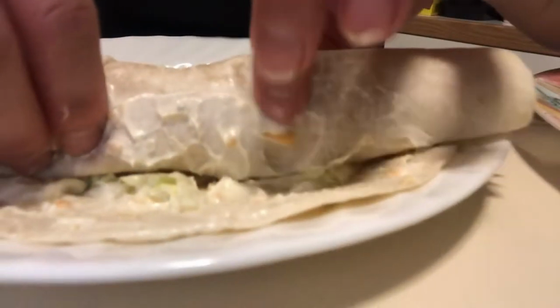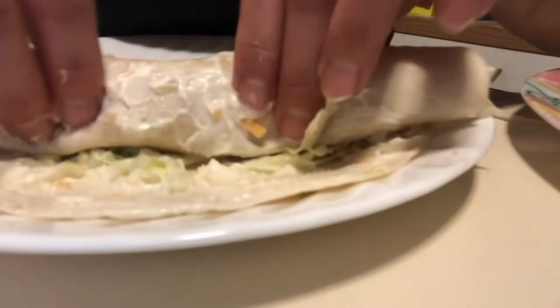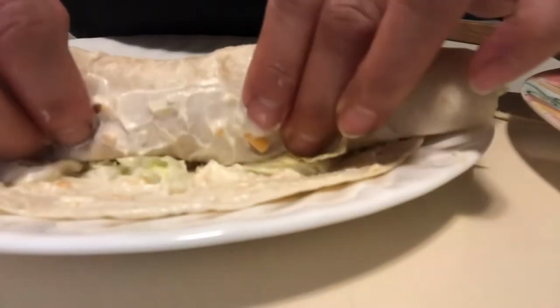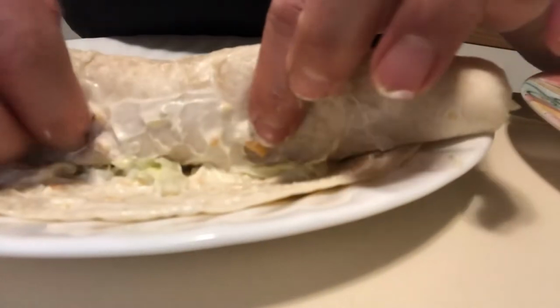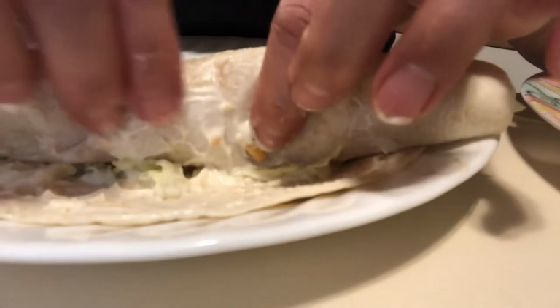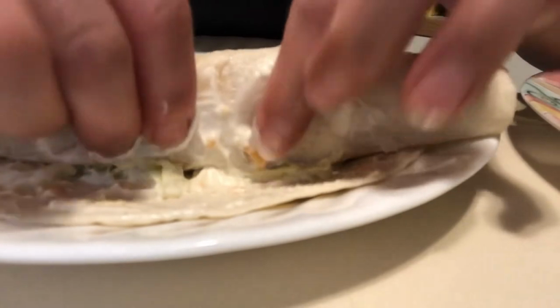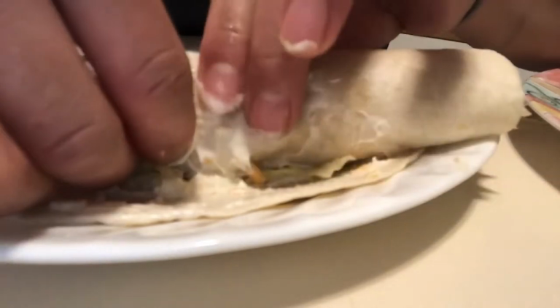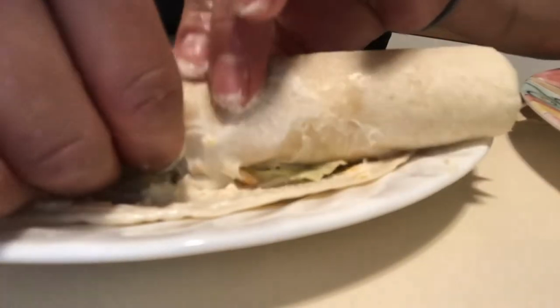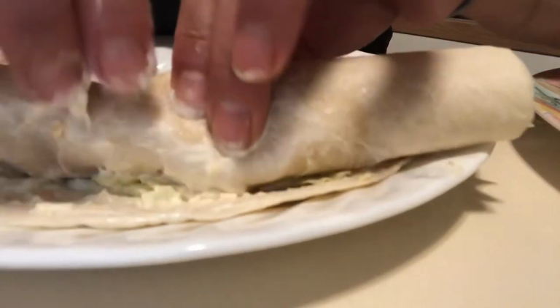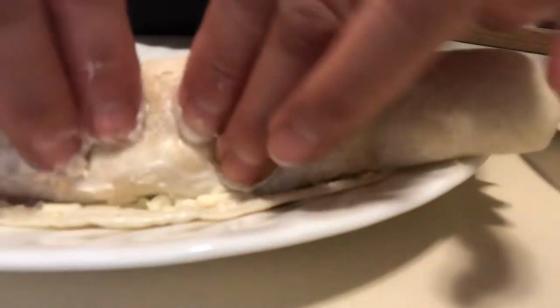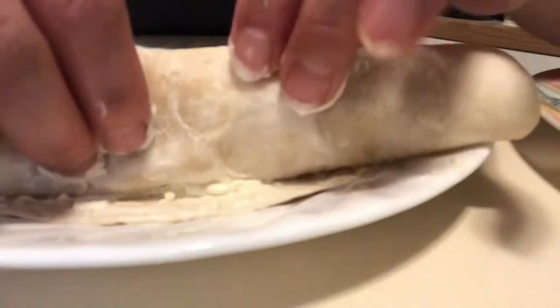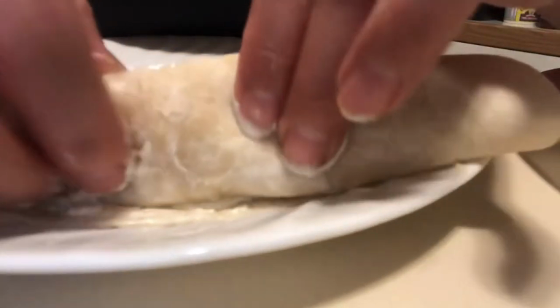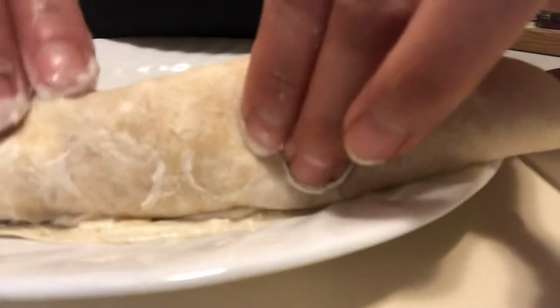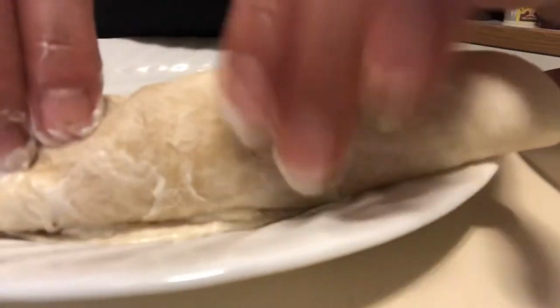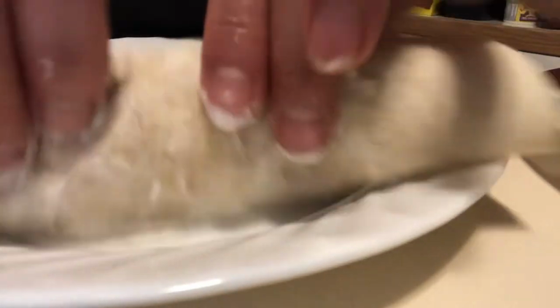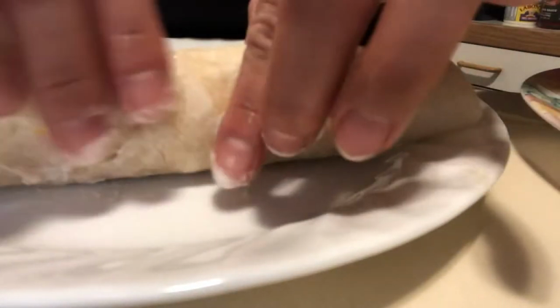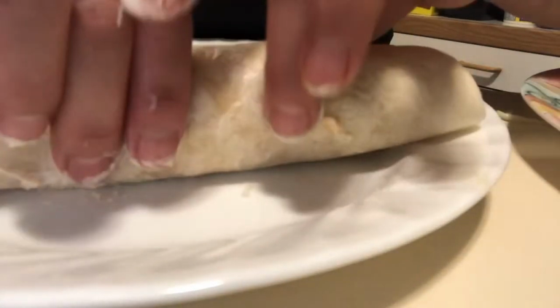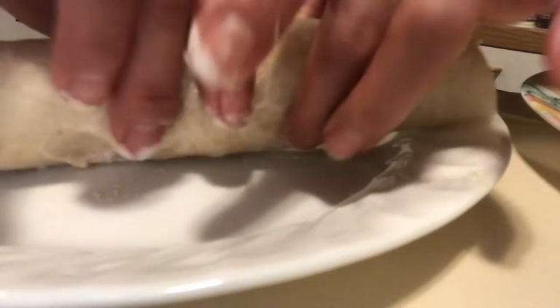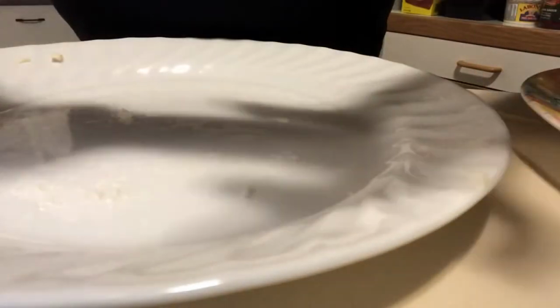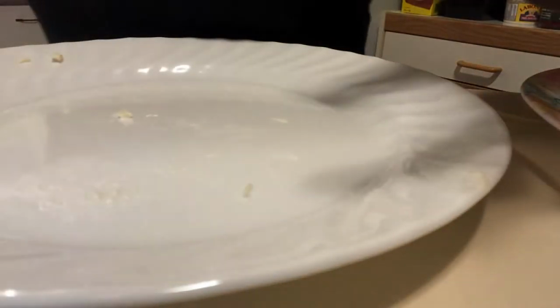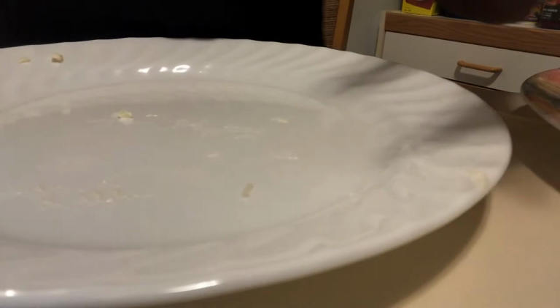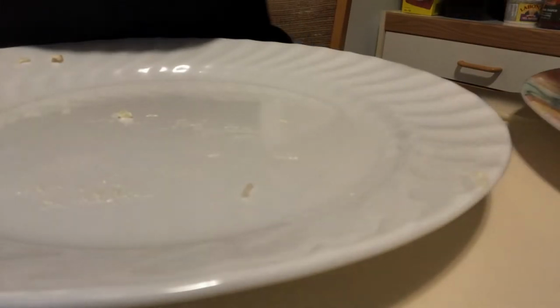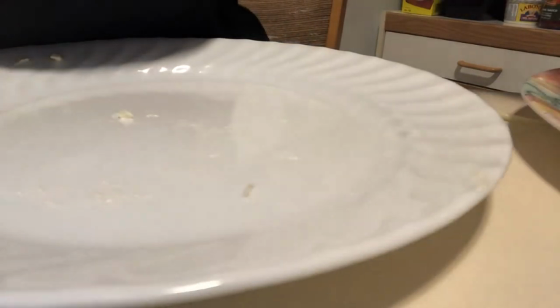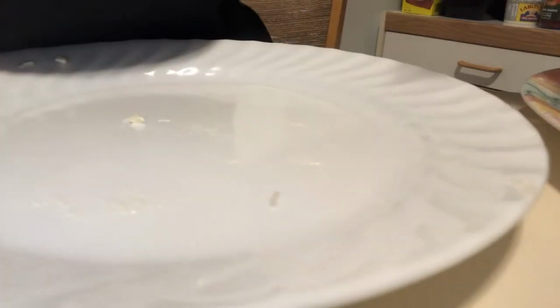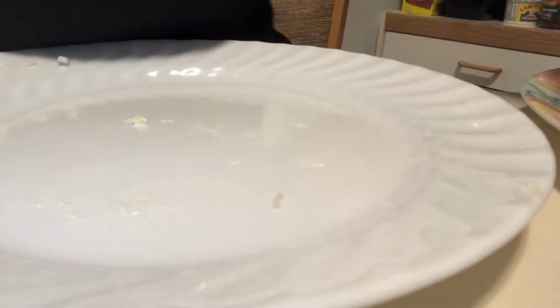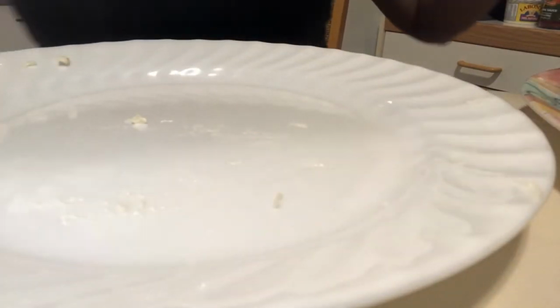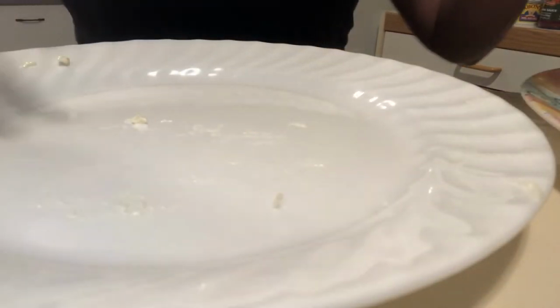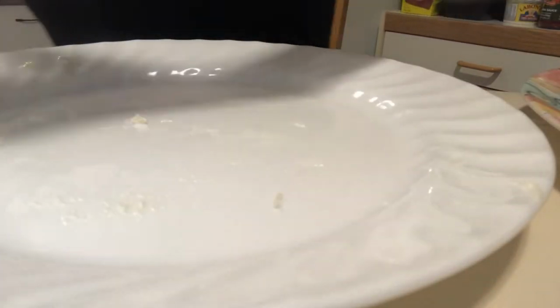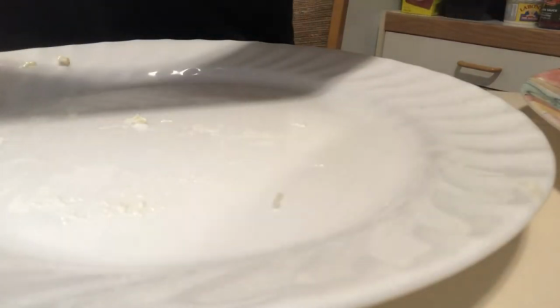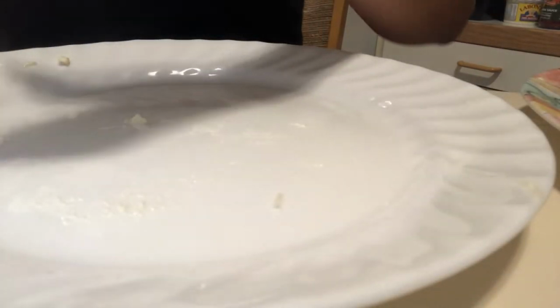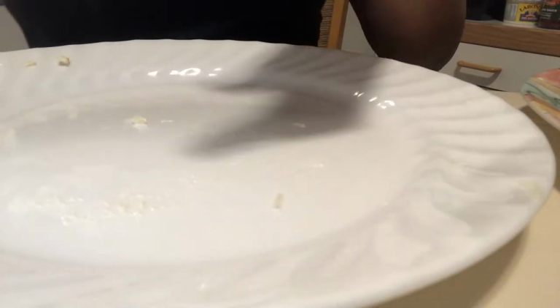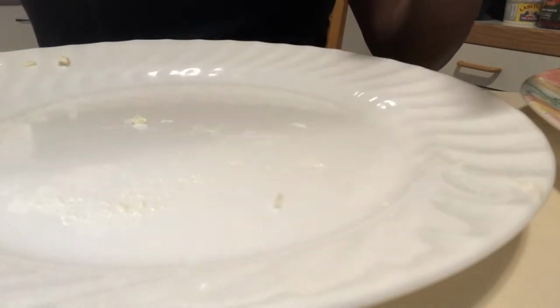Make sure the sauce is spread across the whole wrap. You can choose between the white wrap or the green wrap.